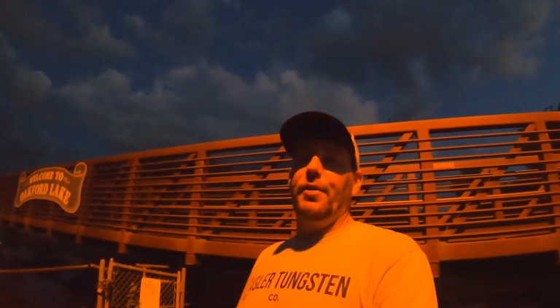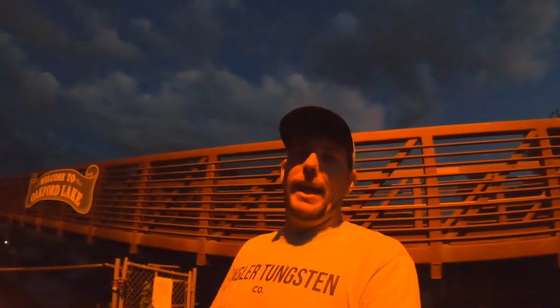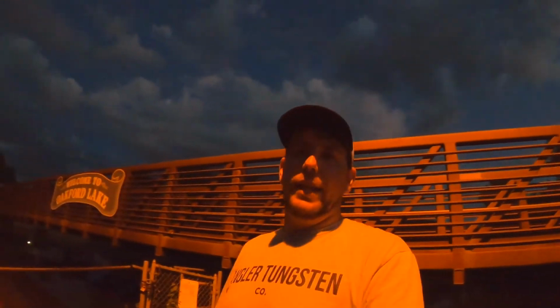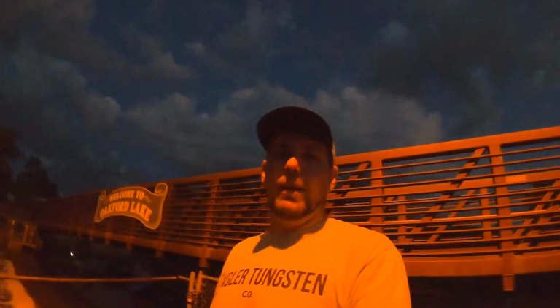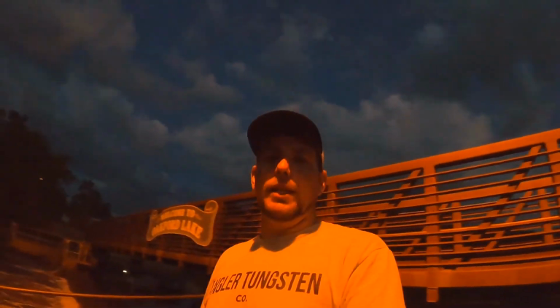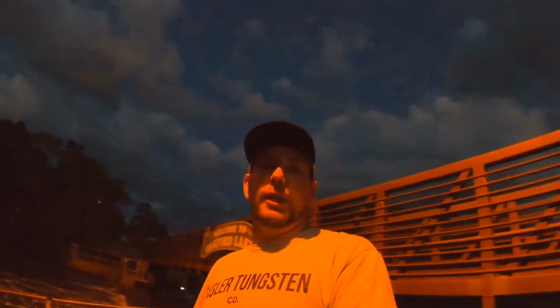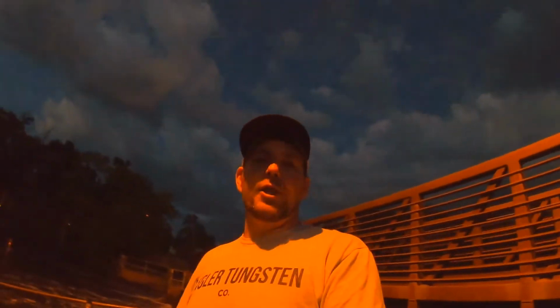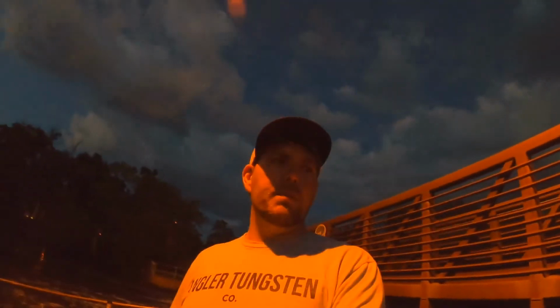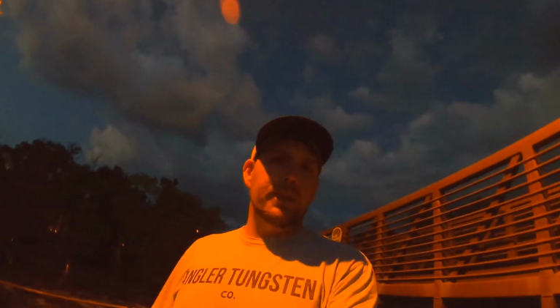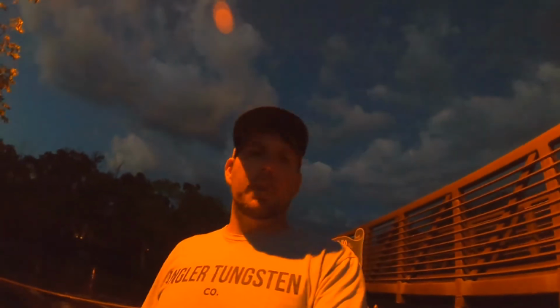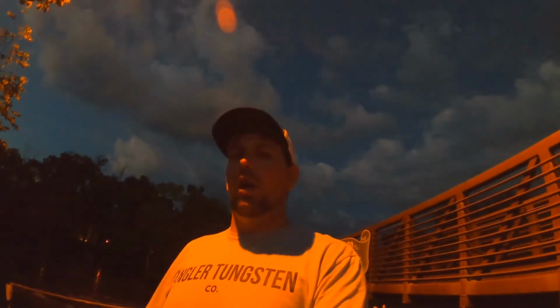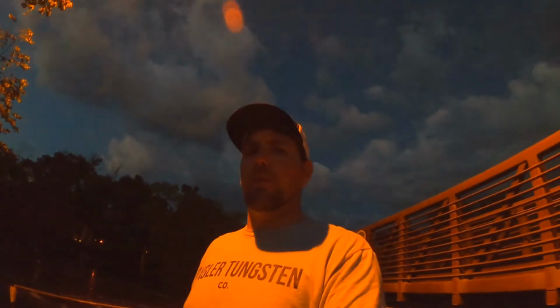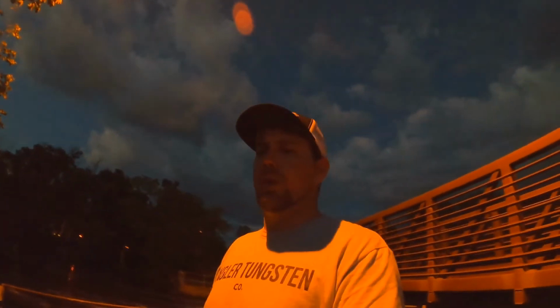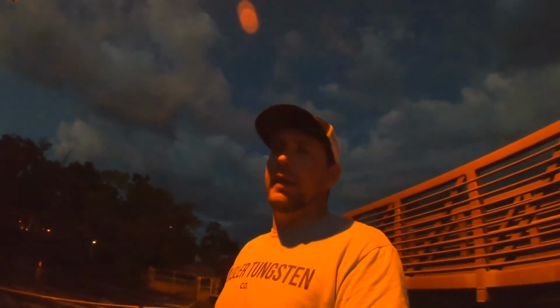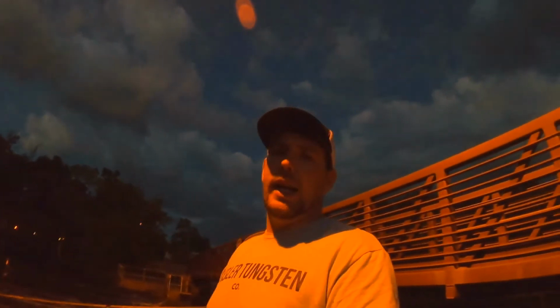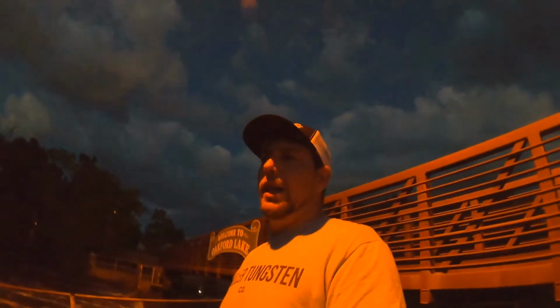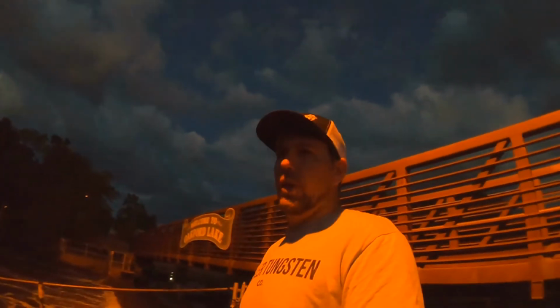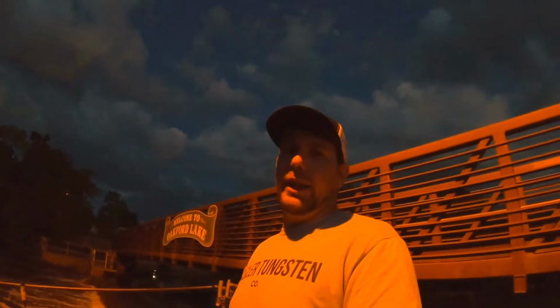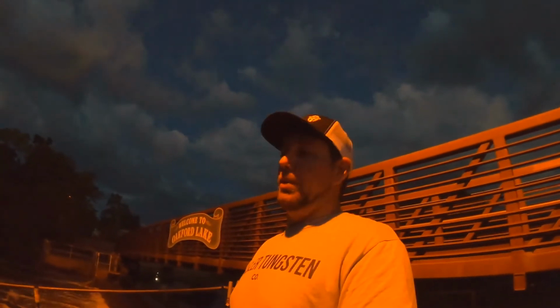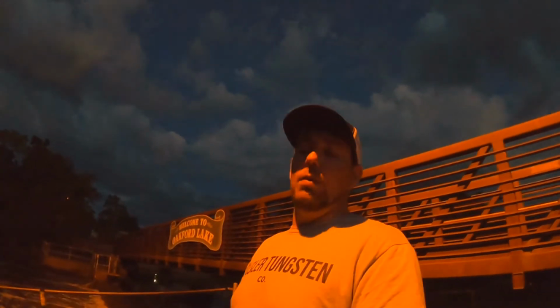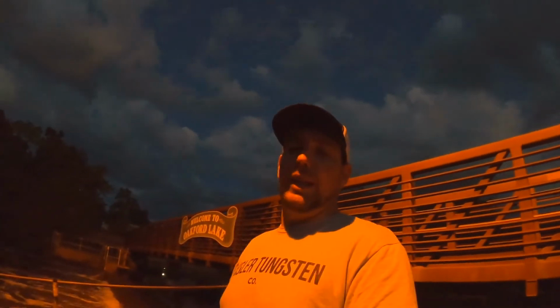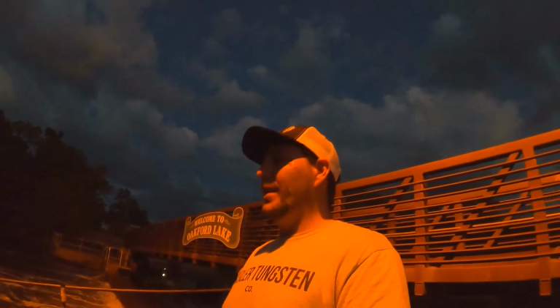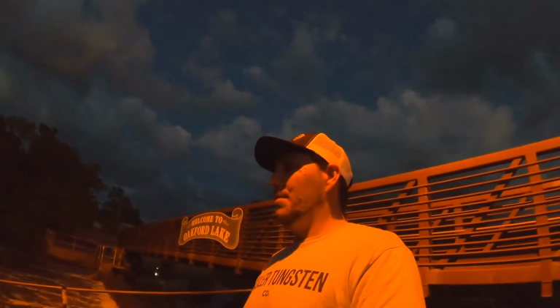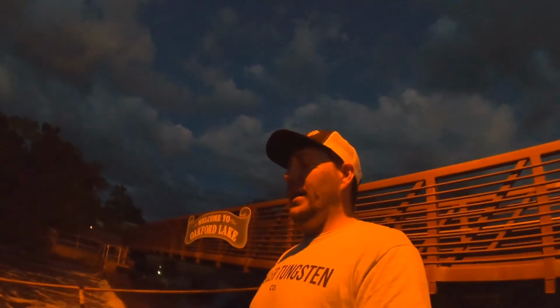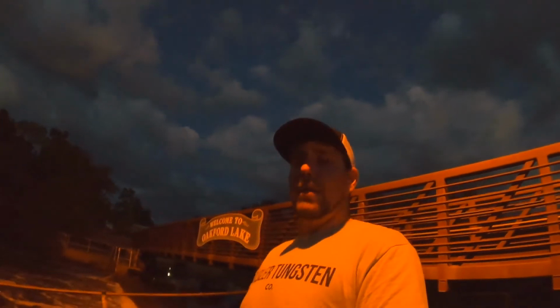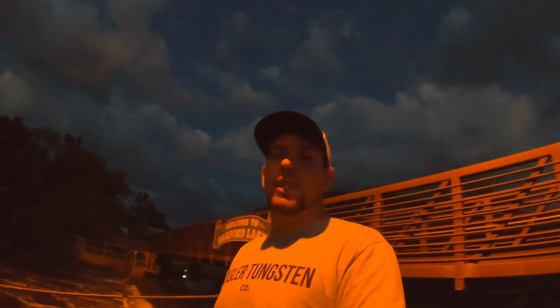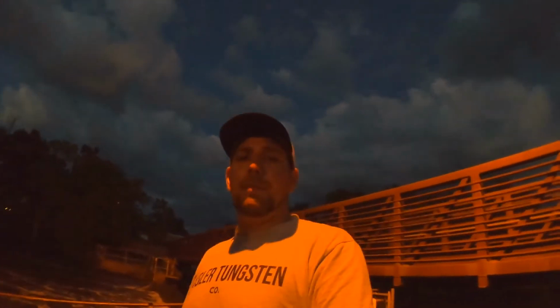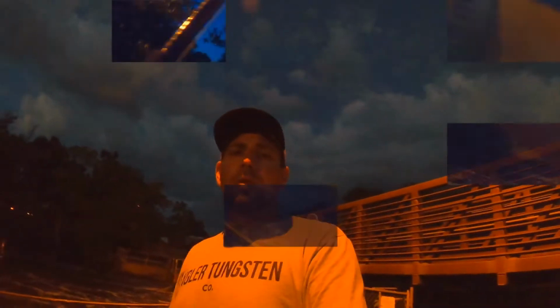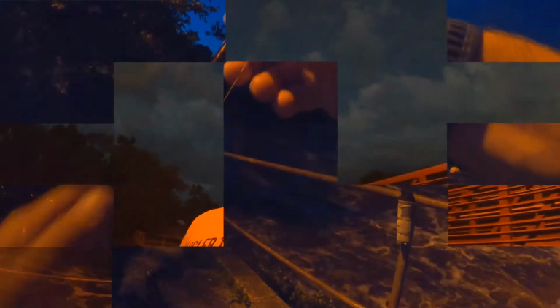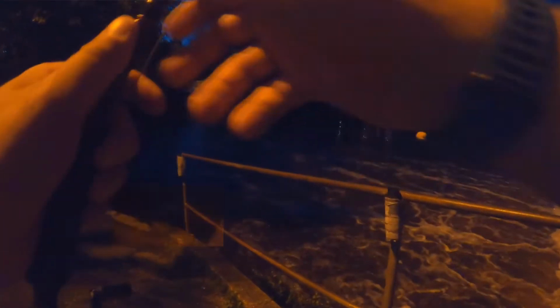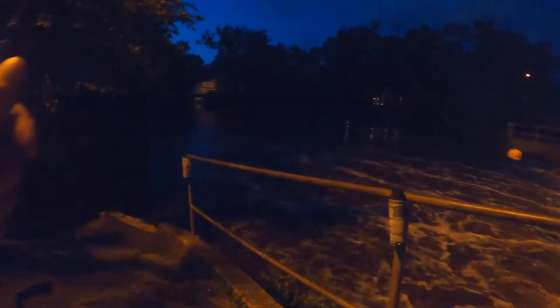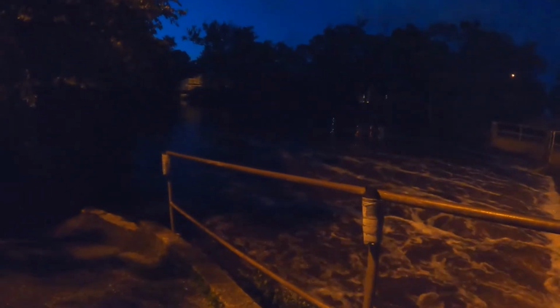I'm going to try for some bass at night, set up for catfish, and maybe even some carp. I've never caught carp before so I'm going to give it a shot — I don't even know if they bite at night, but we'll see. I'm going to get everything set up and we'll get to it.